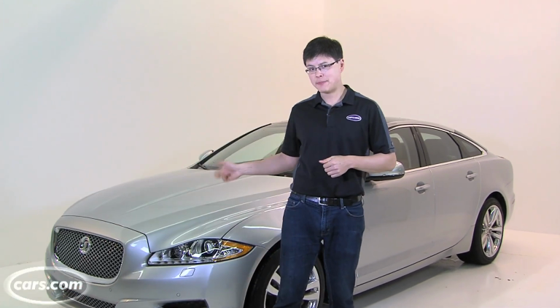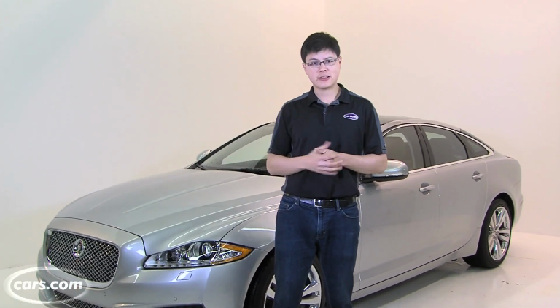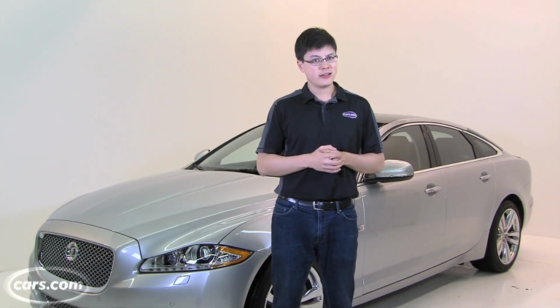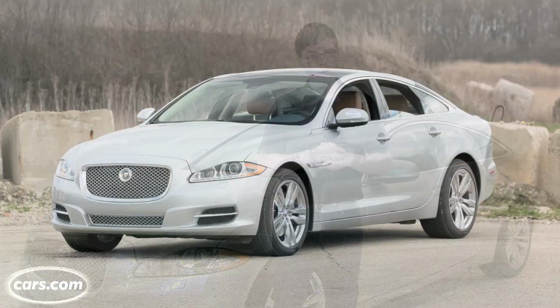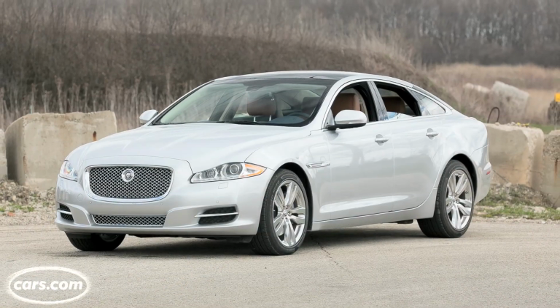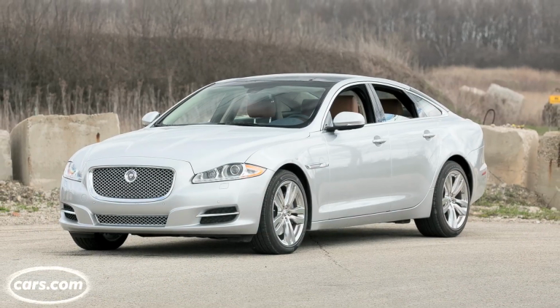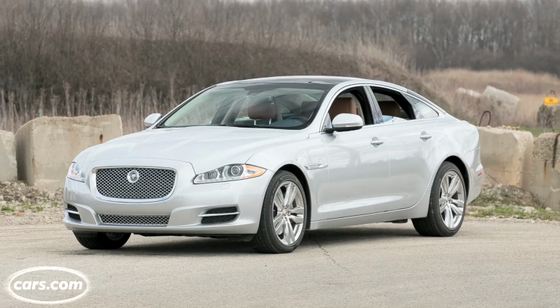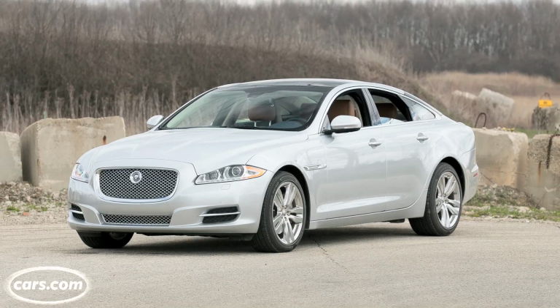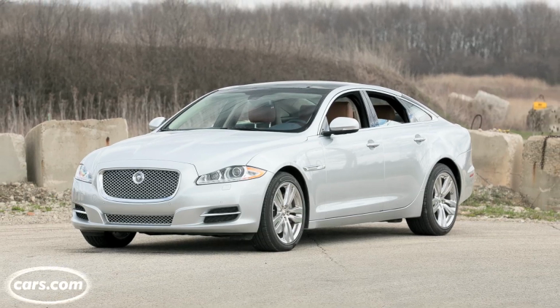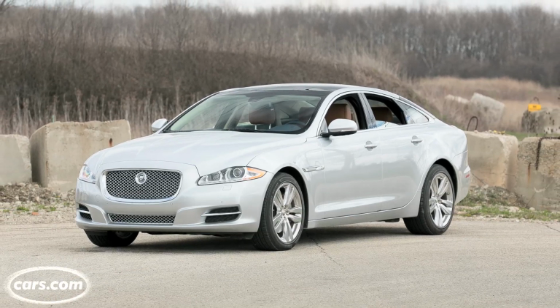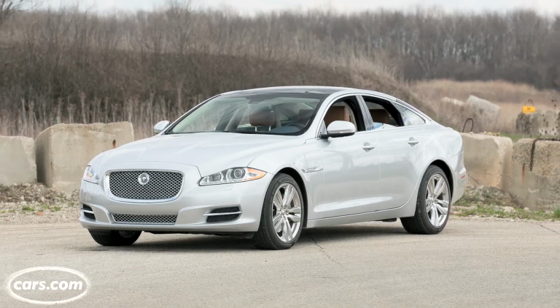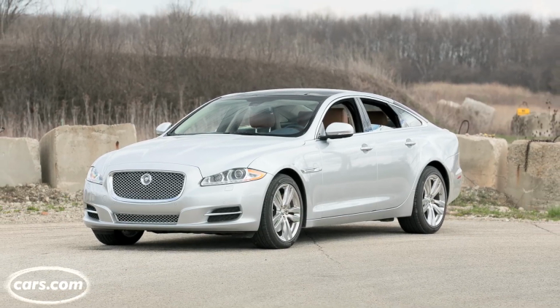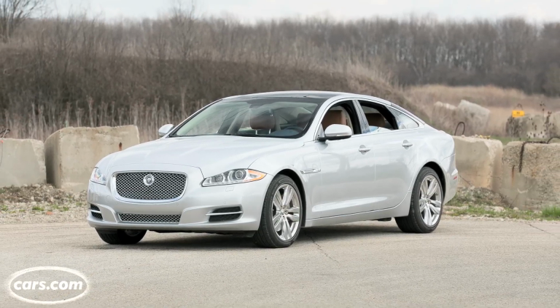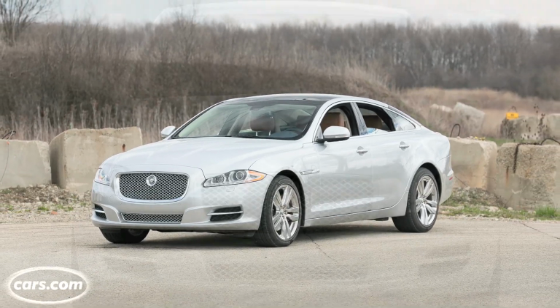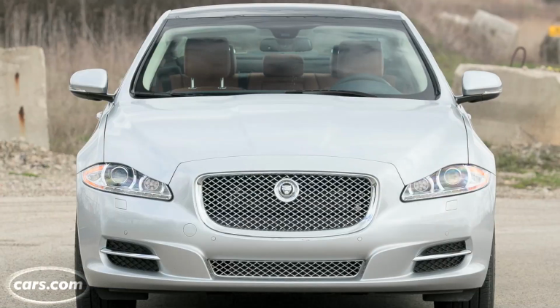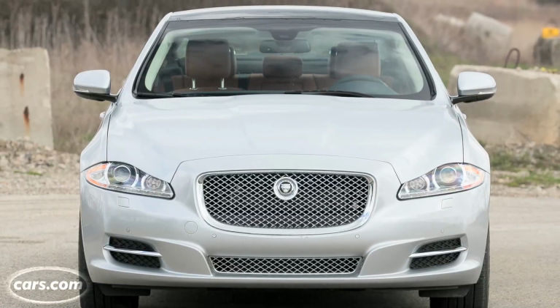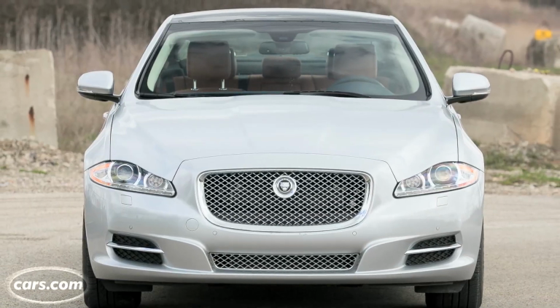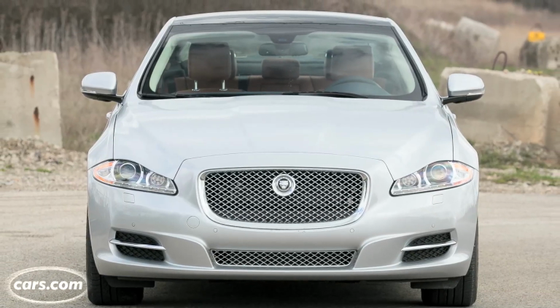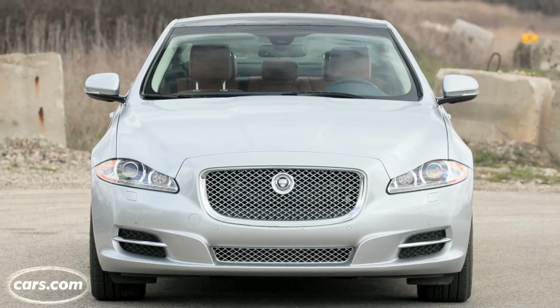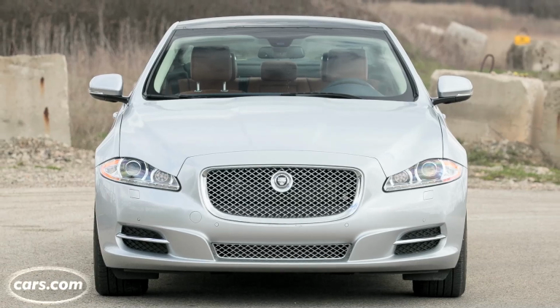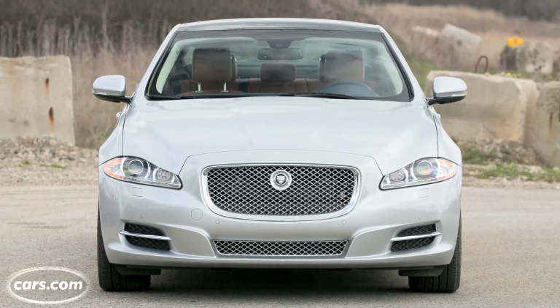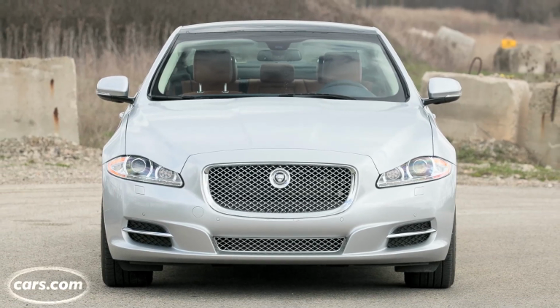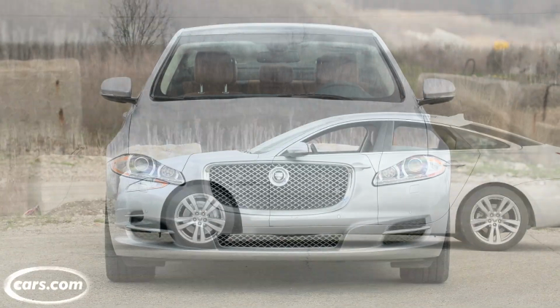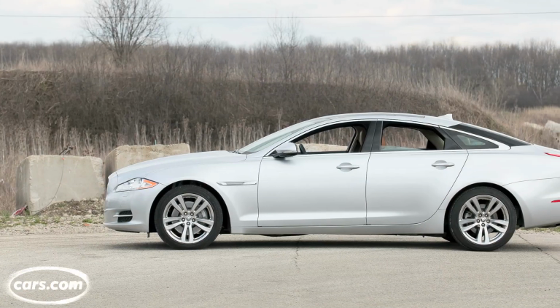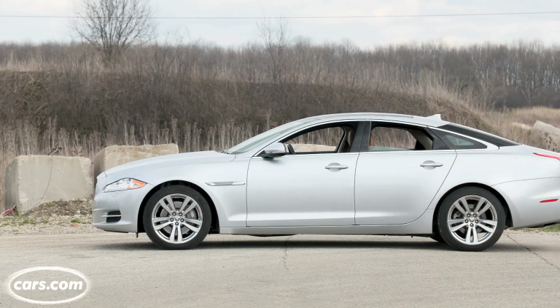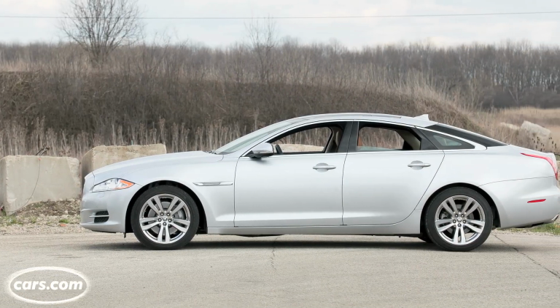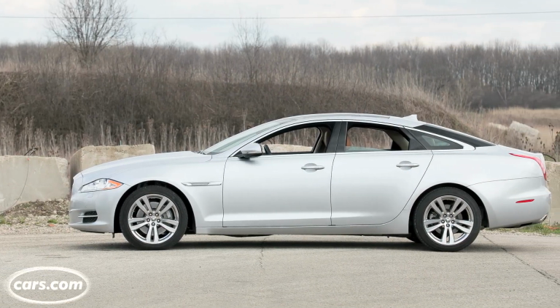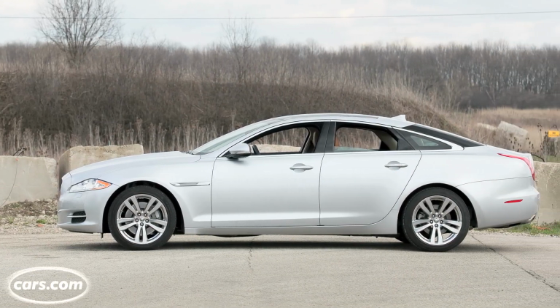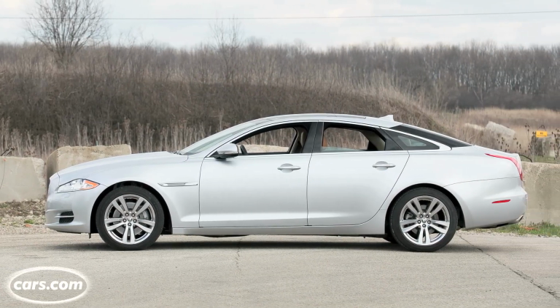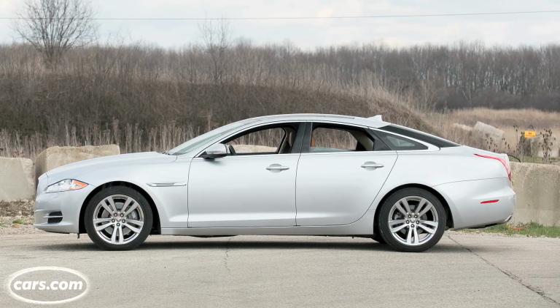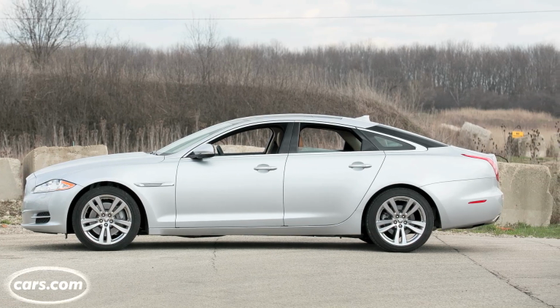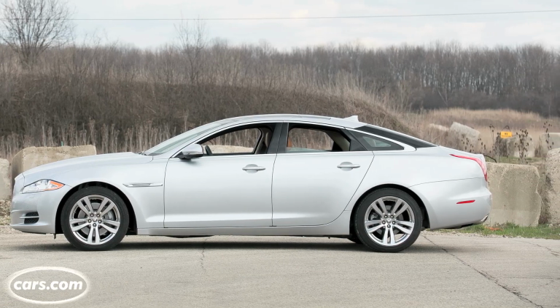That brings us to this — the Jaguar XJ, which now offers a 3.0-liter supercharged V6 for 2013. It joins a few other engines, including regular and supercharged V8s, and I gotta say, it doesn't seem like you're missing out that much with the V6. We'll show you why.